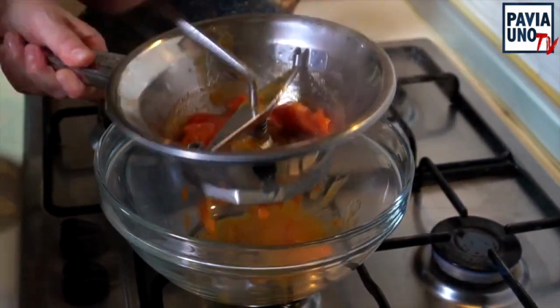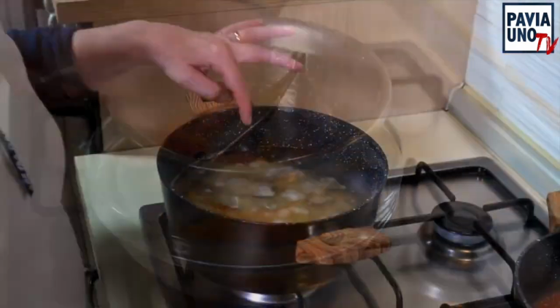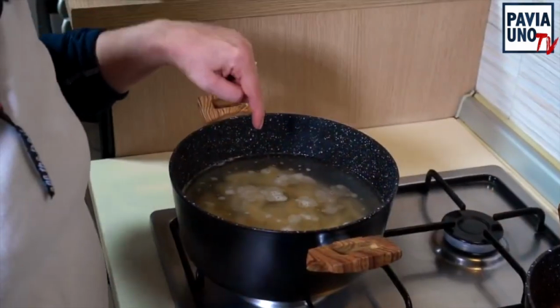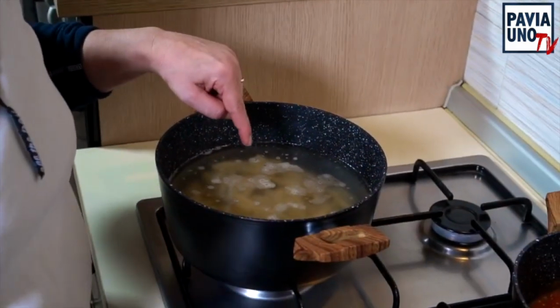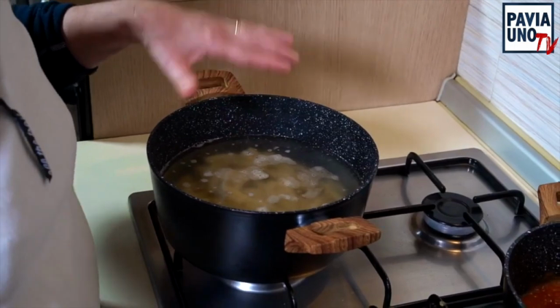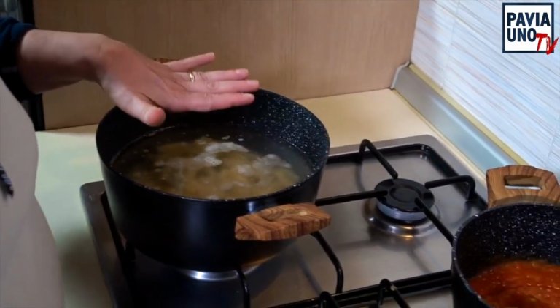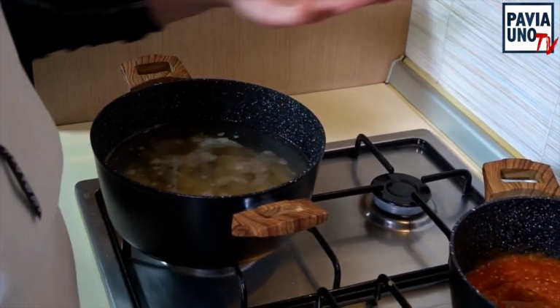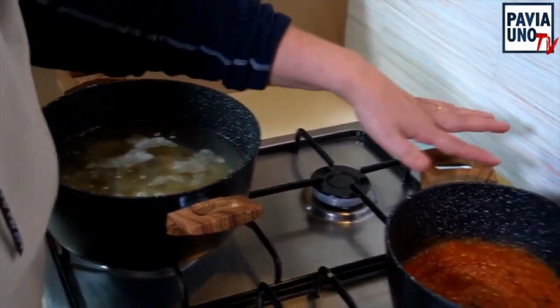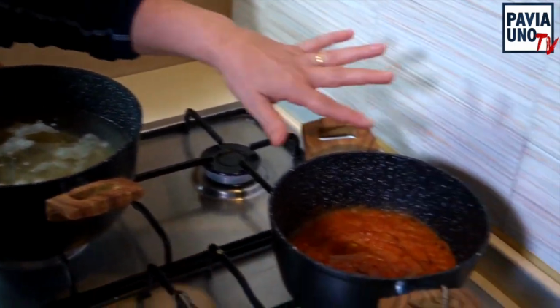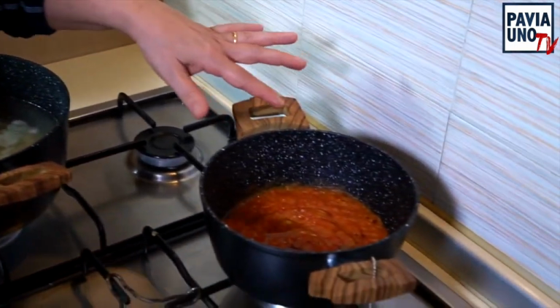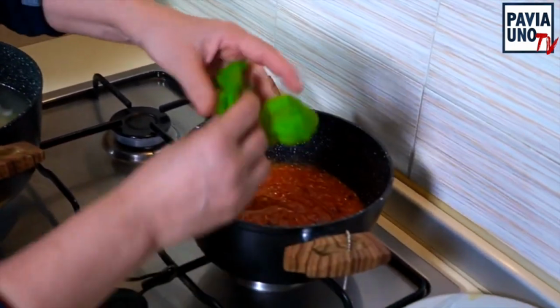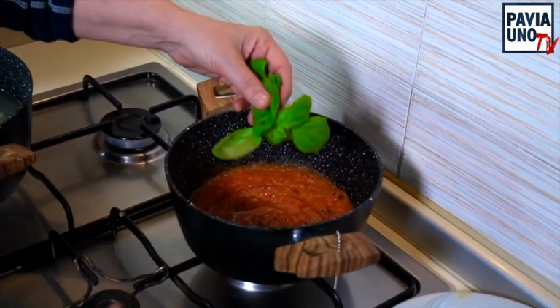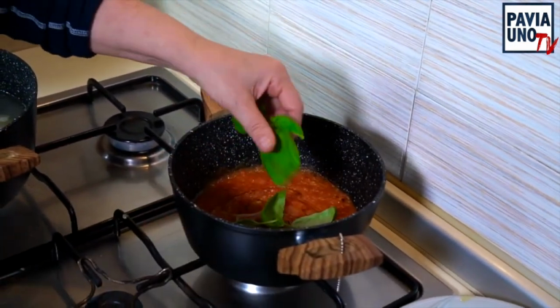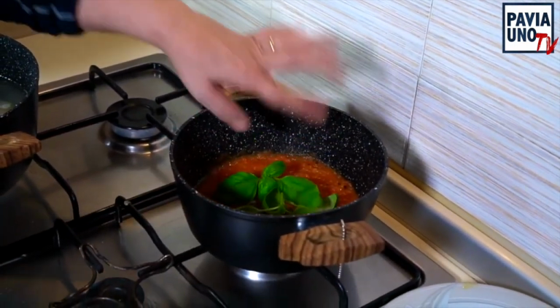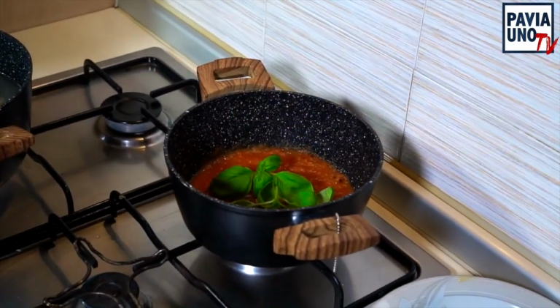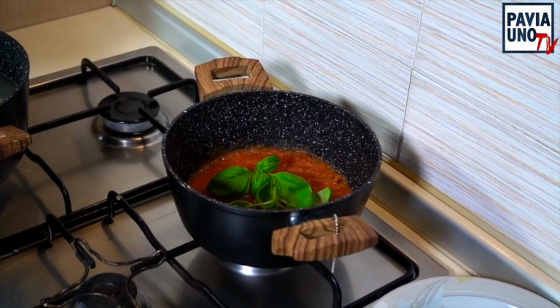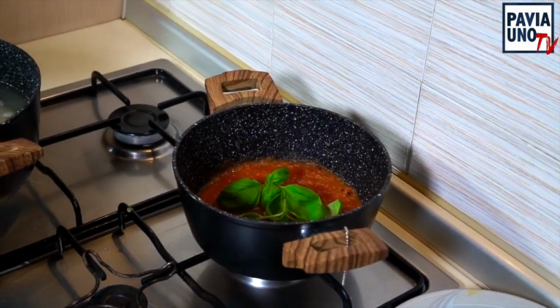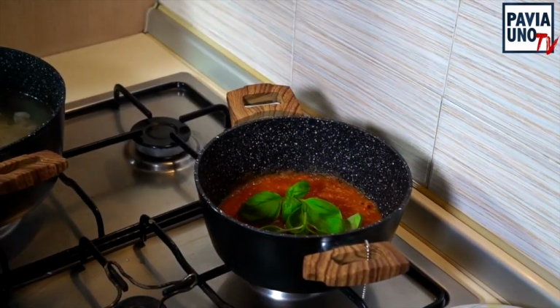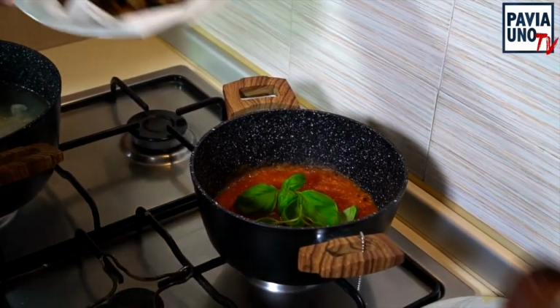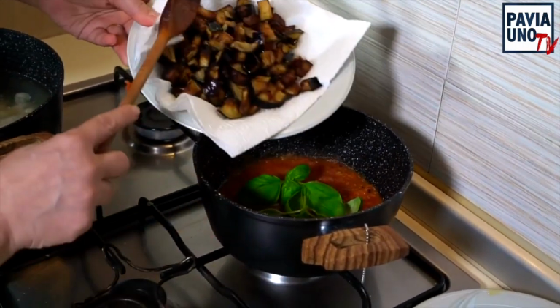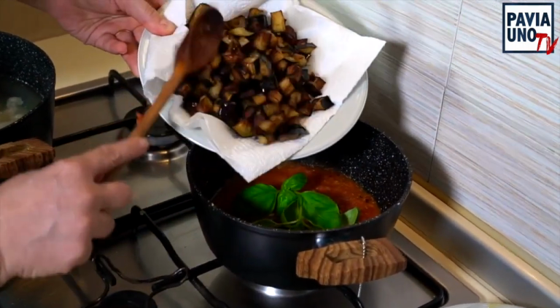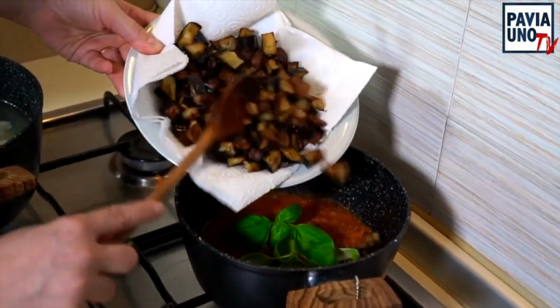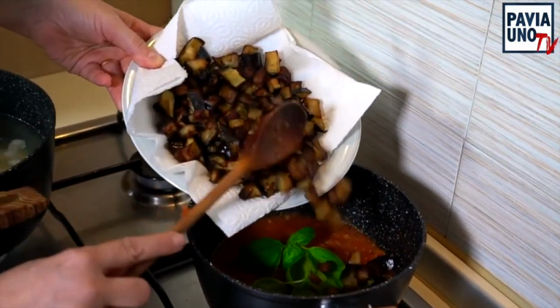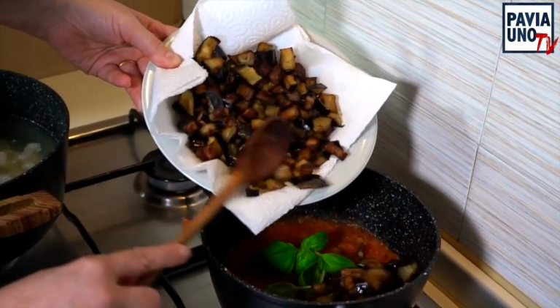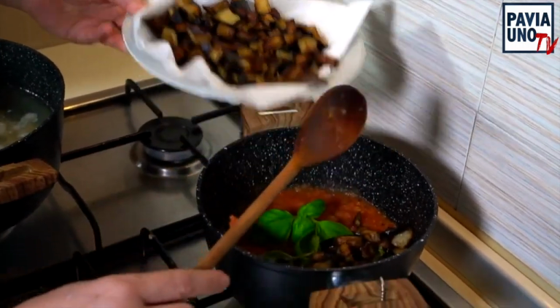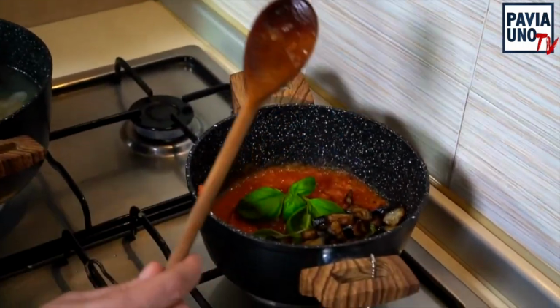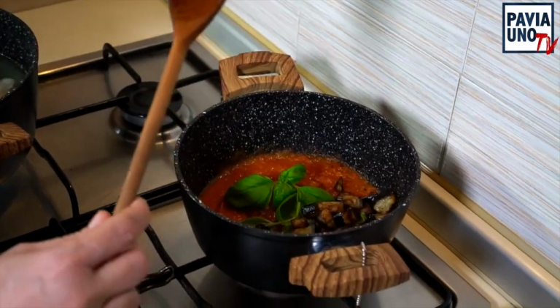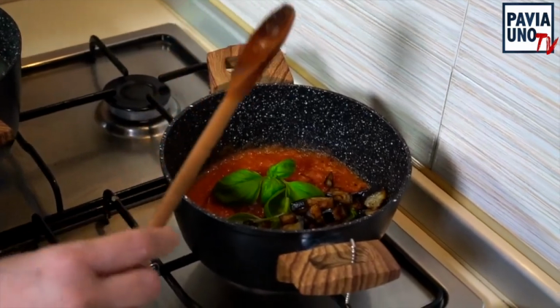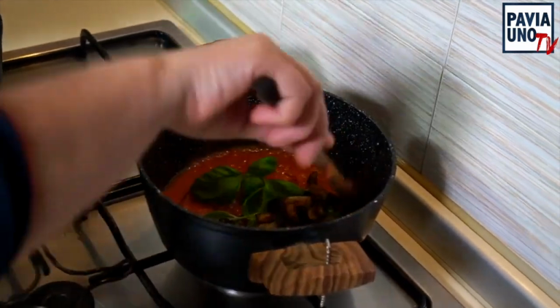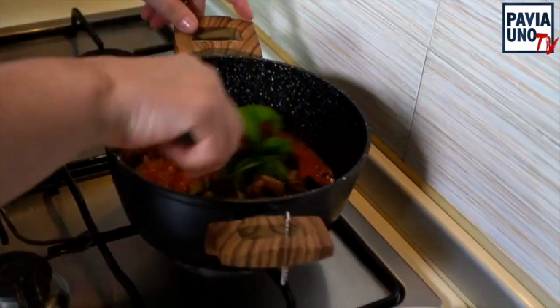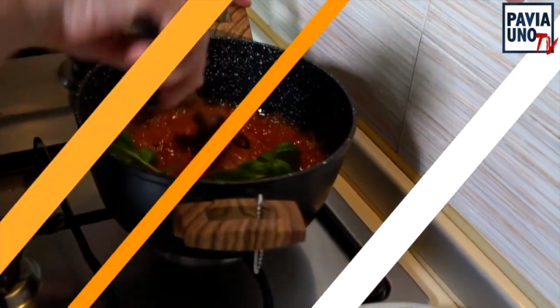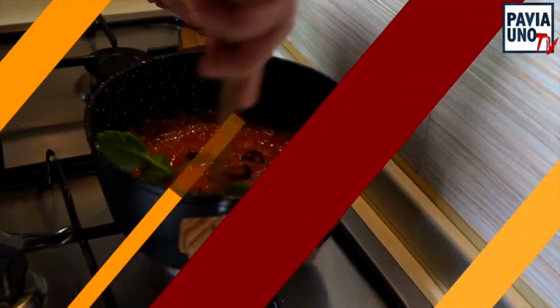Nell'acqua salata ho buttato la pasta. Nel frattempo che questa cuoce, il sugo è ormai pronto: aggiungiamo abbondante basilico e io aggiungo una parte delle melanzane. Una parte andrà sopra e una parte la metto dentro — così rende ancora più sapore.